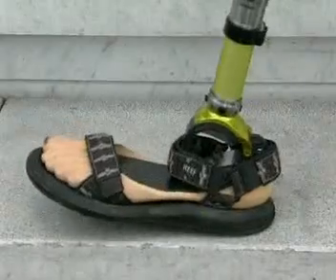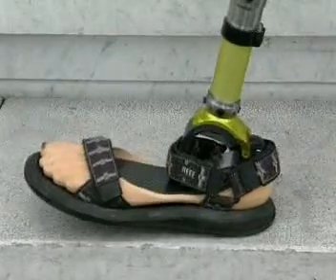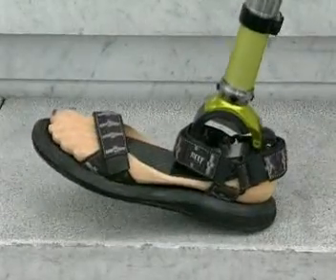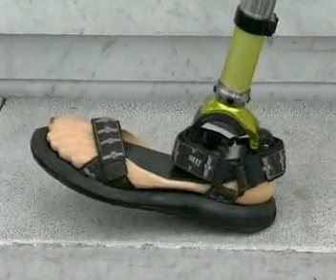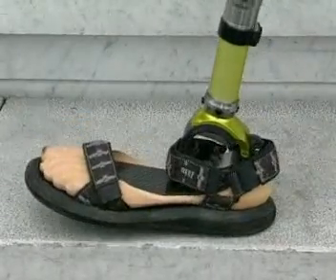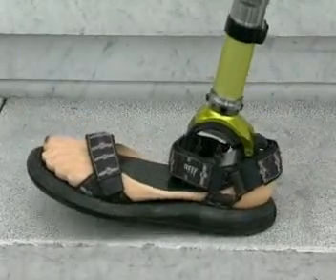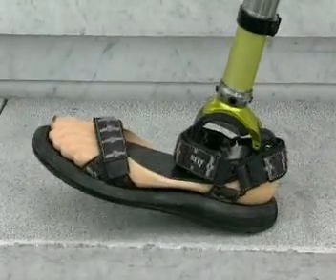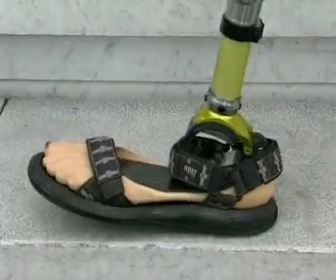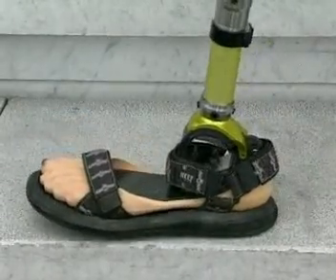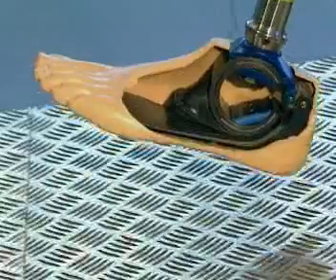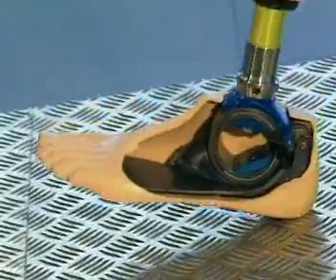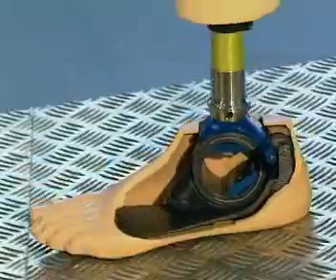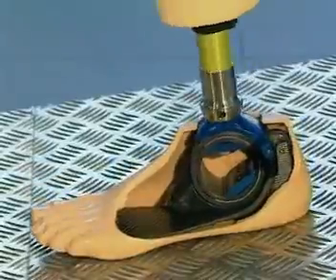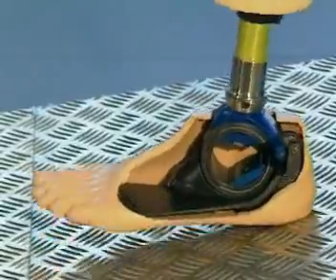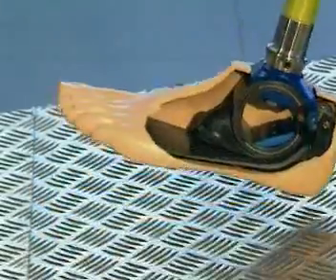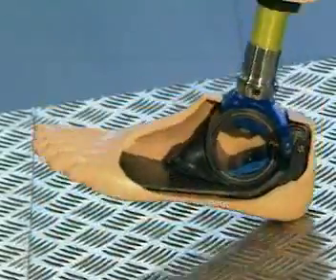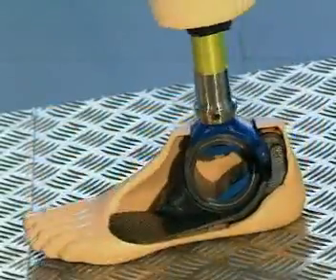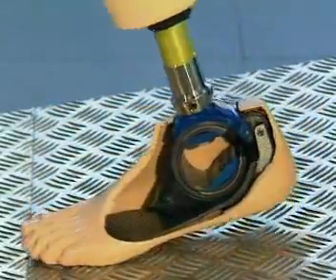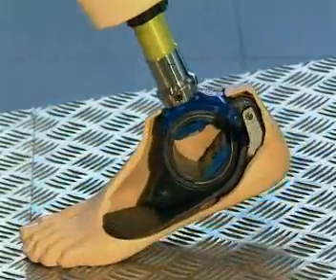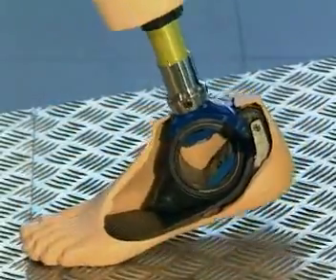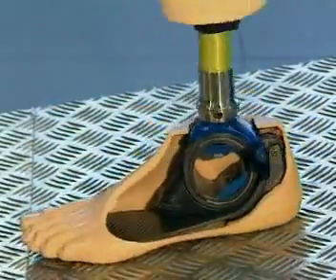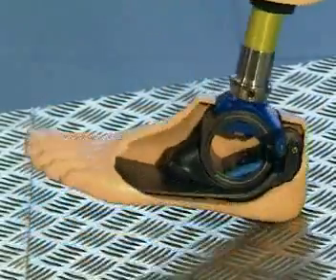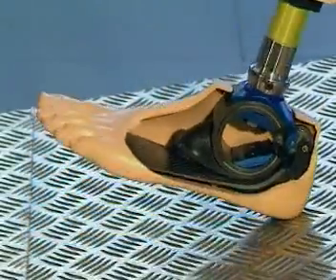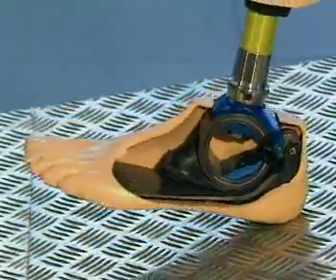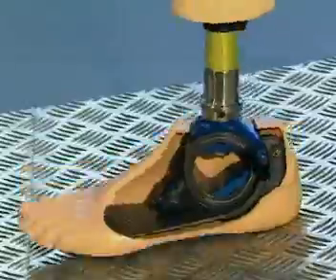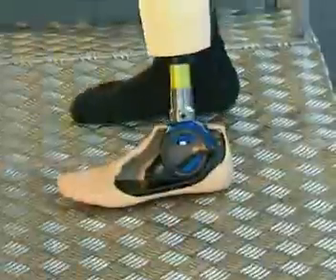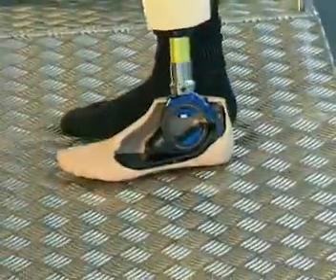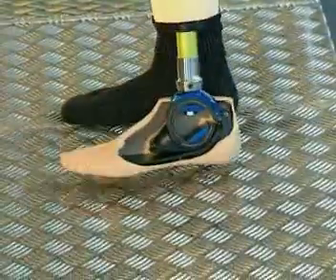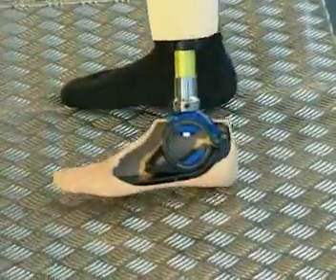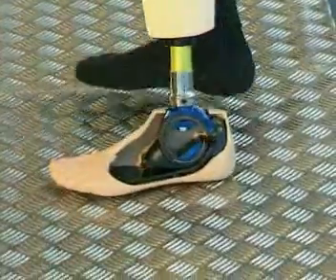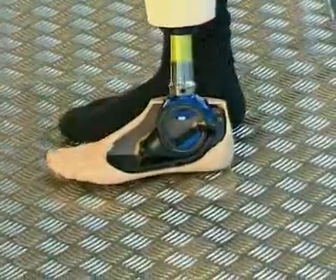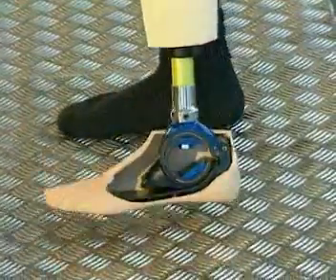The extensive plantar flexion movement of this foot is most easily noted during loading response immediately following heel strike. This cutaway of the shell shows the individual elements of the foot.